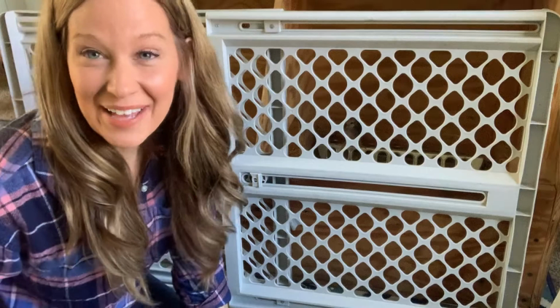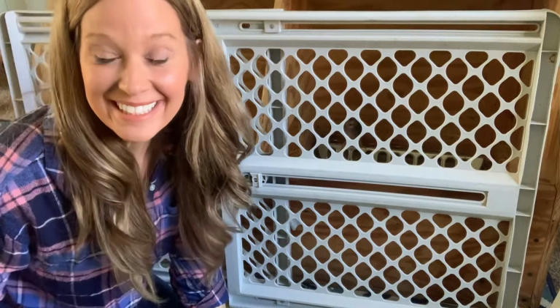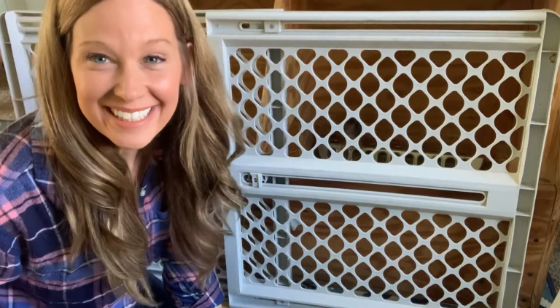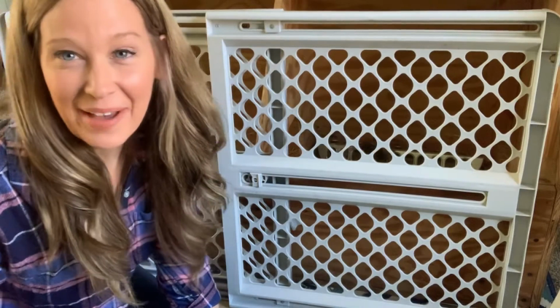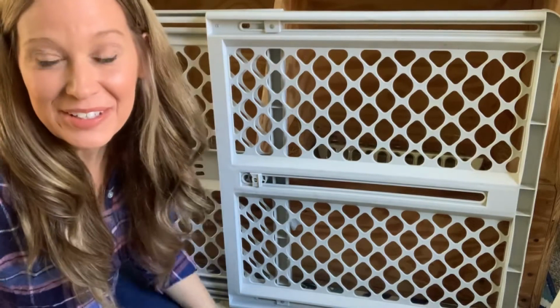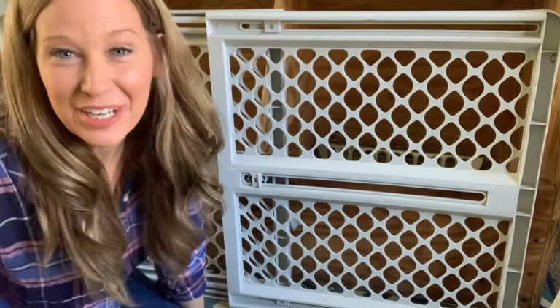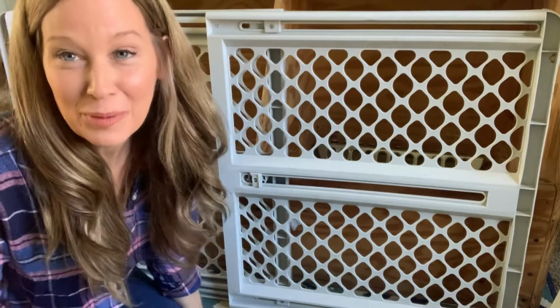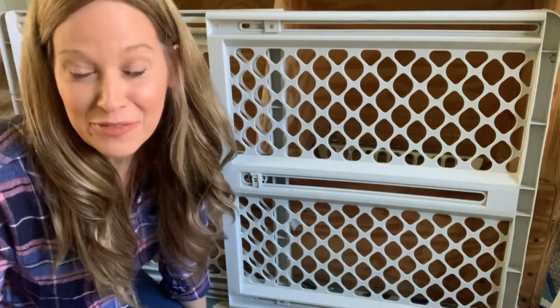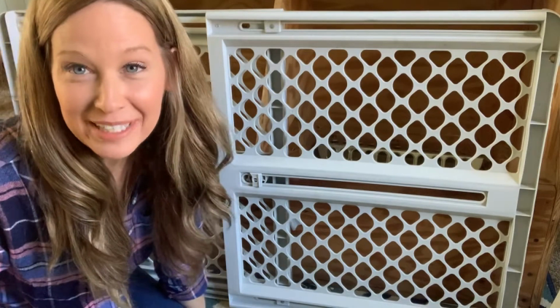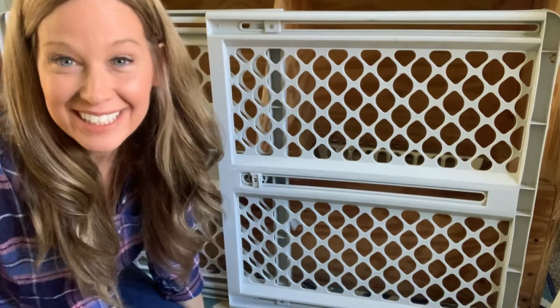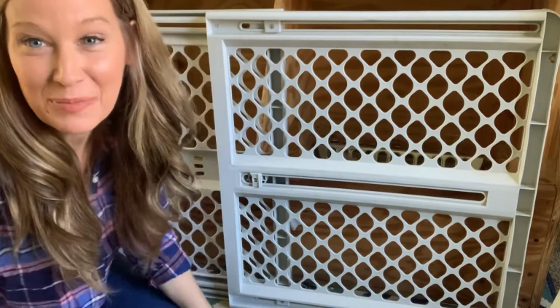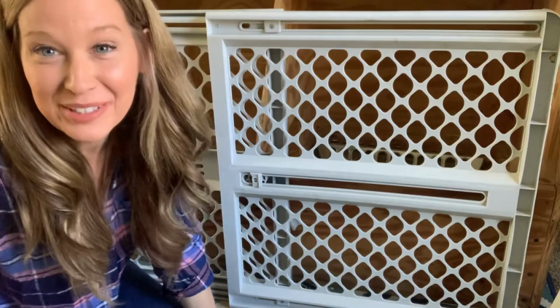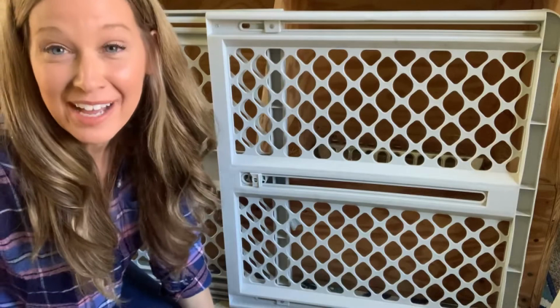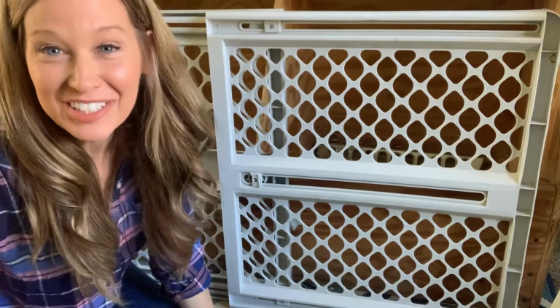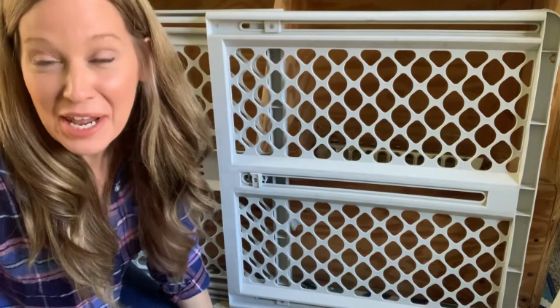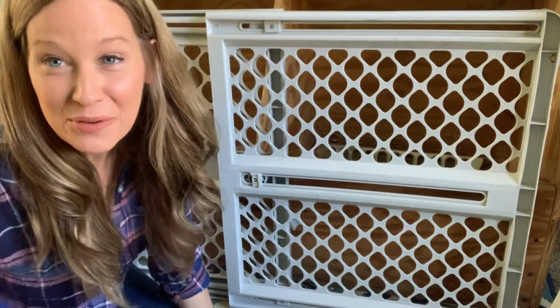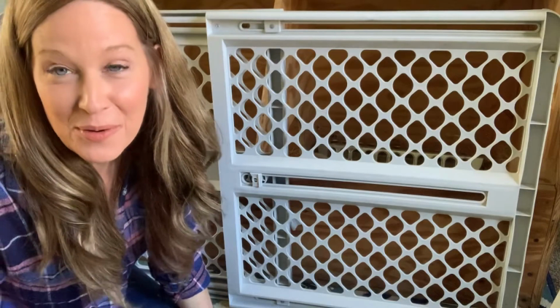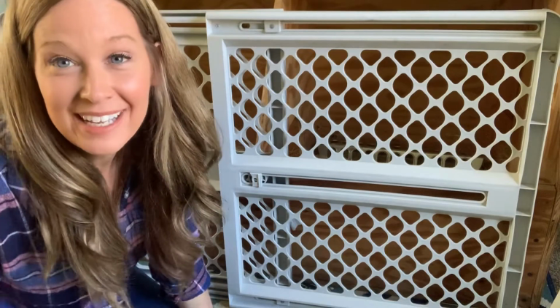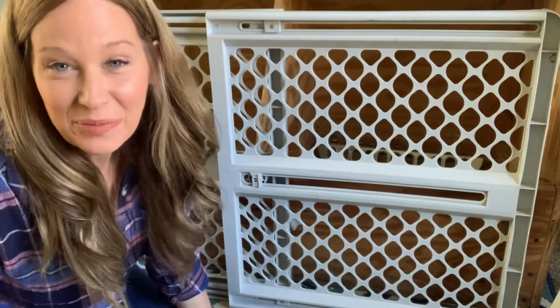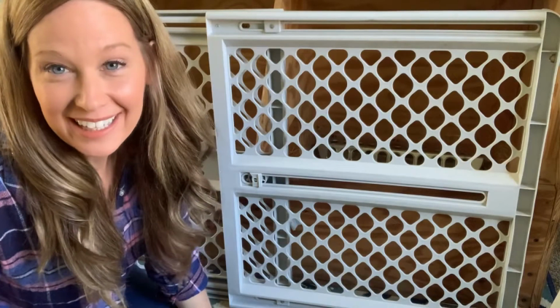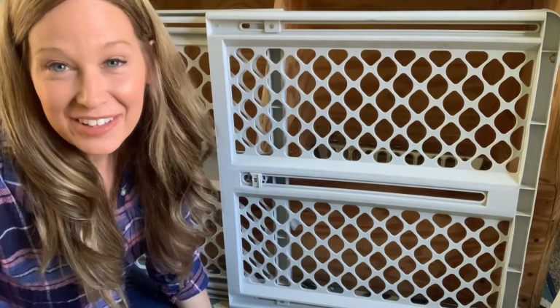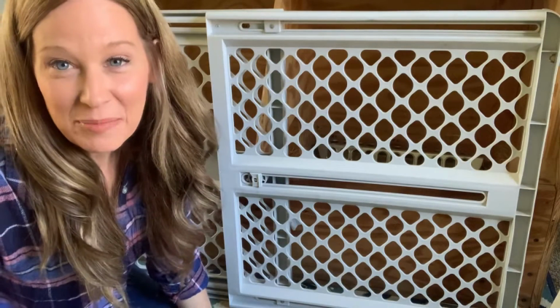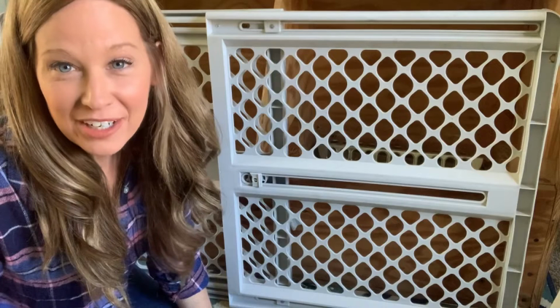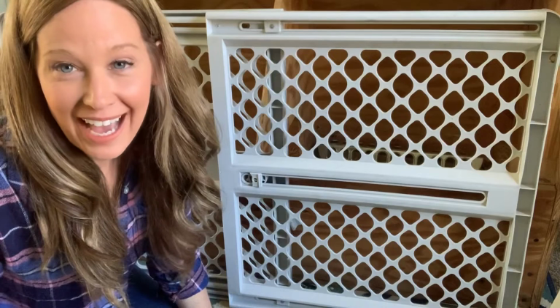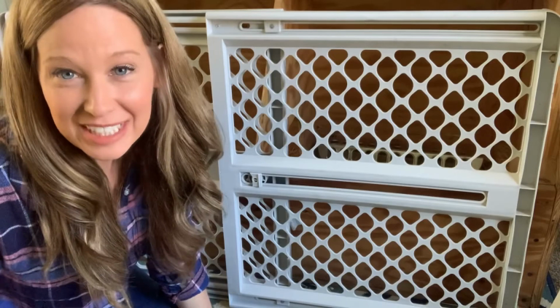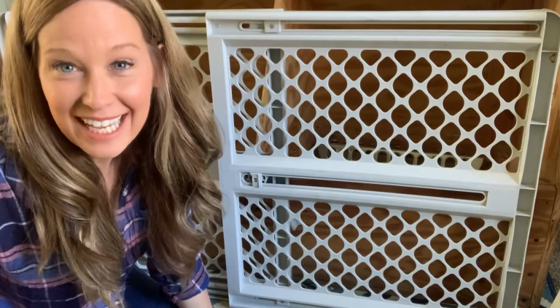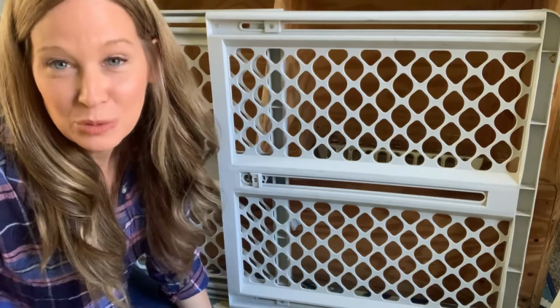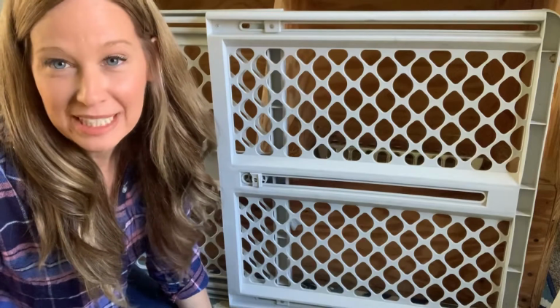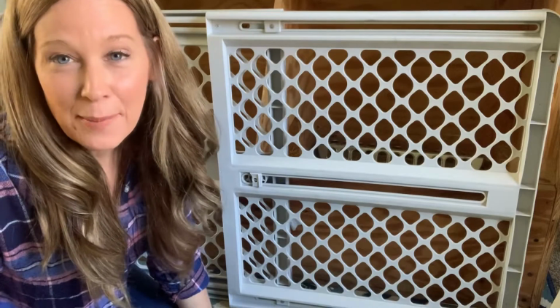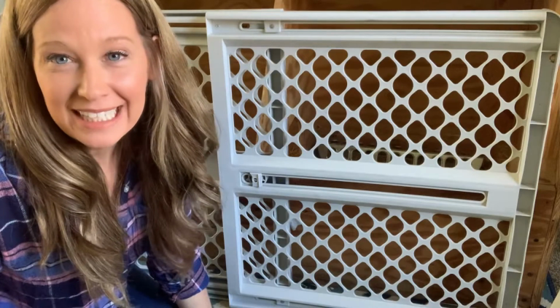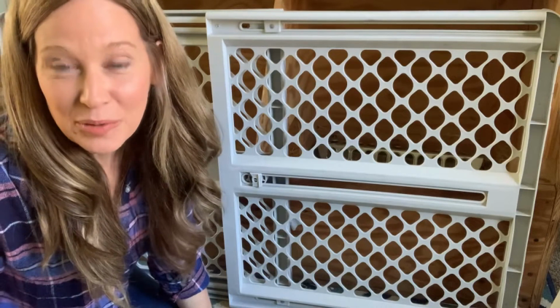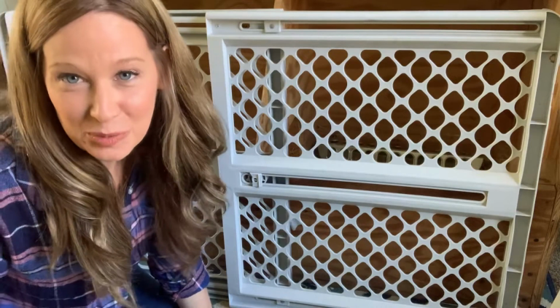Hi boys and girls, I'm back with you. We're talking so much about farm and I had to share a surprise with you. The chicks got a new home this weekend. They're getting bigger and they have to stay inside about two more weeks, but they needed some more space.